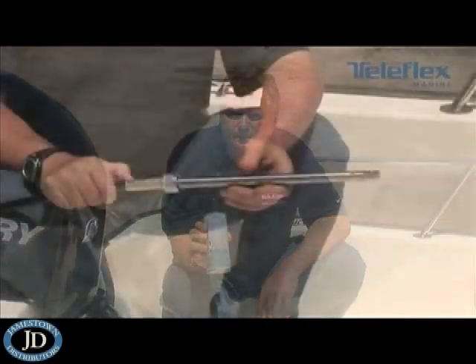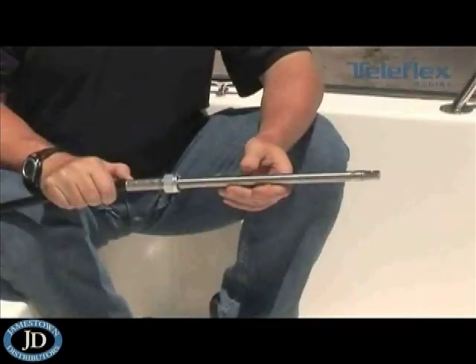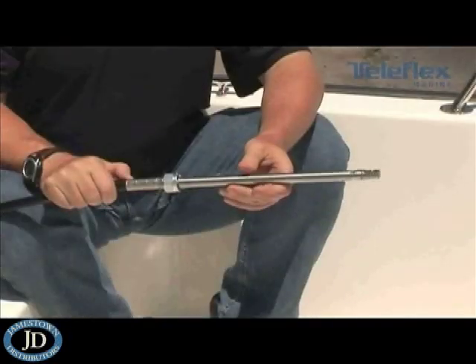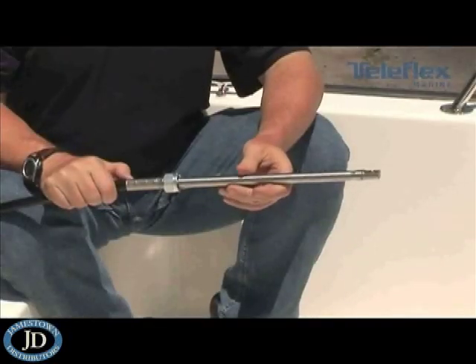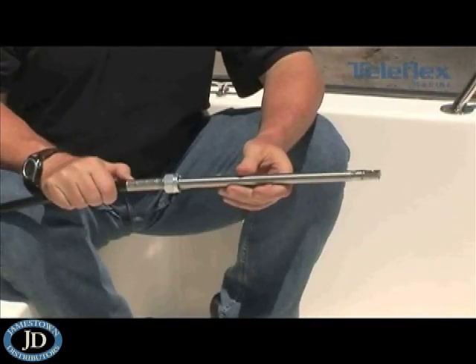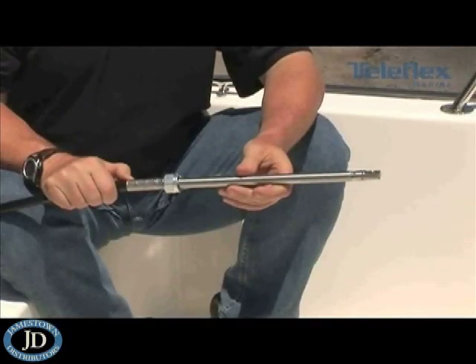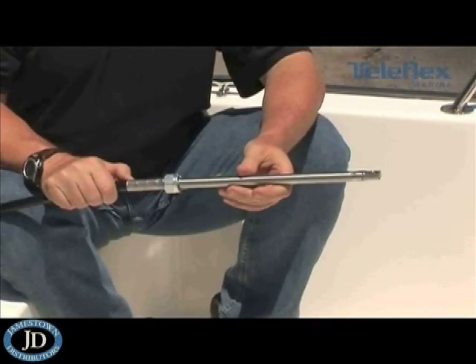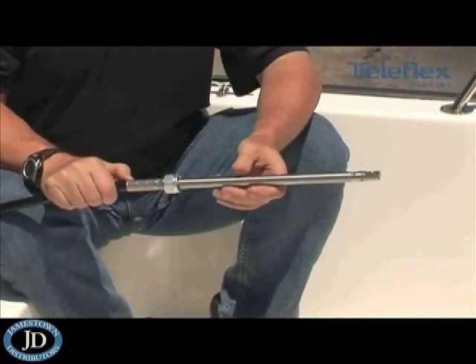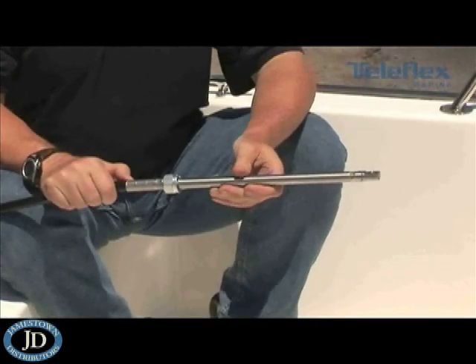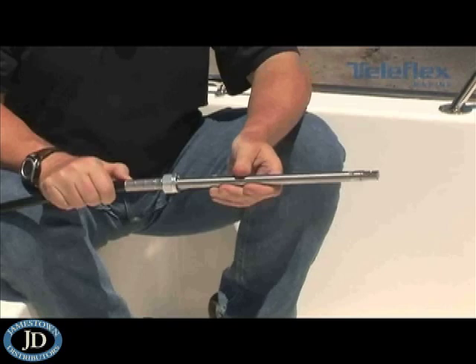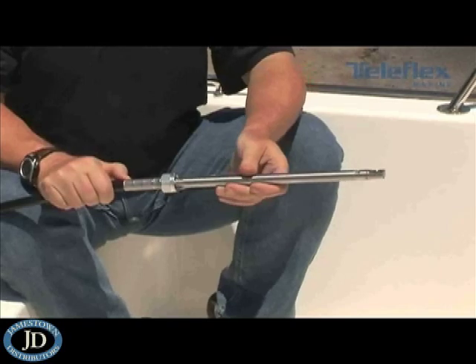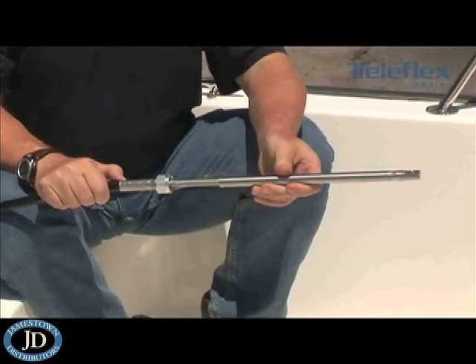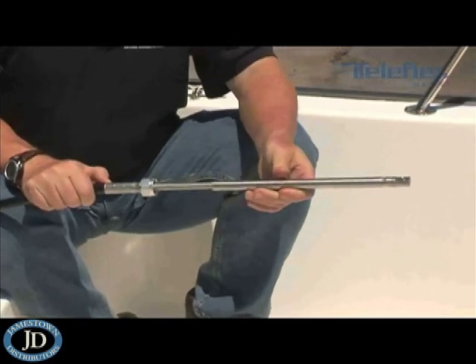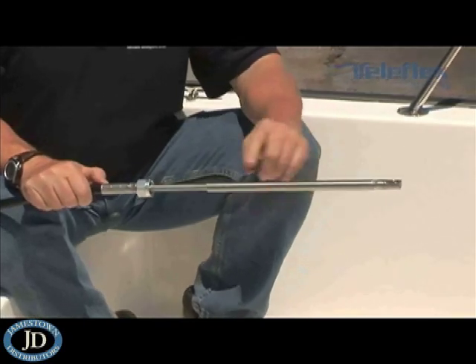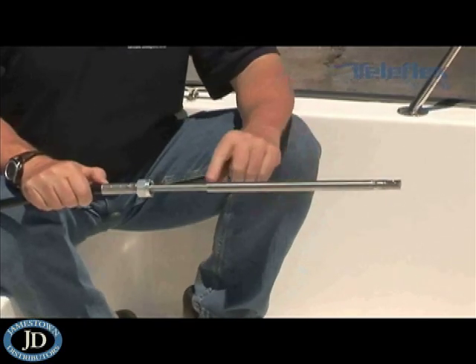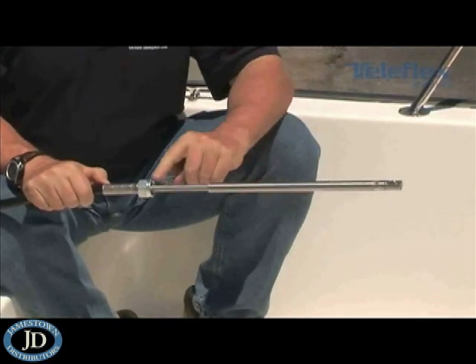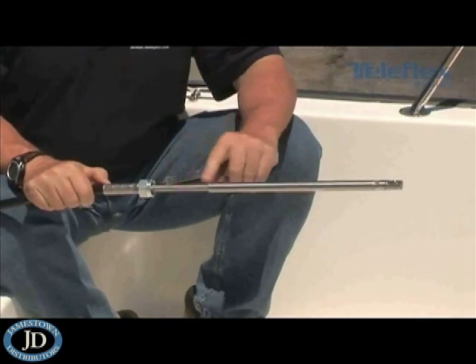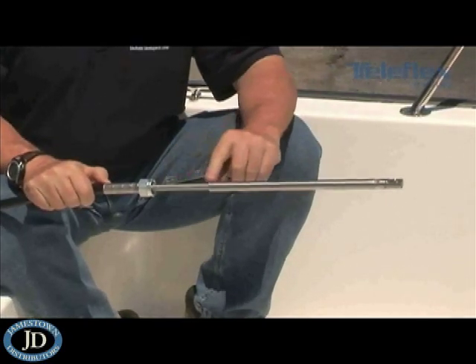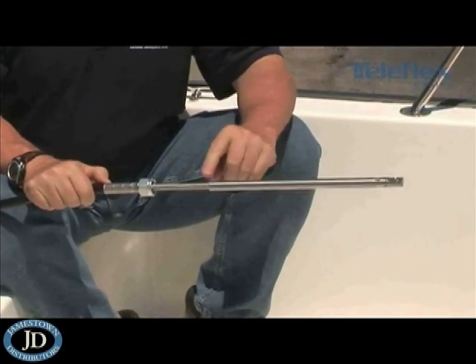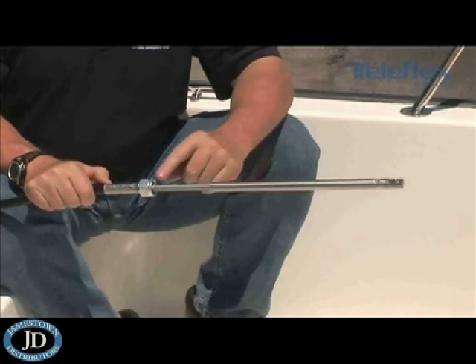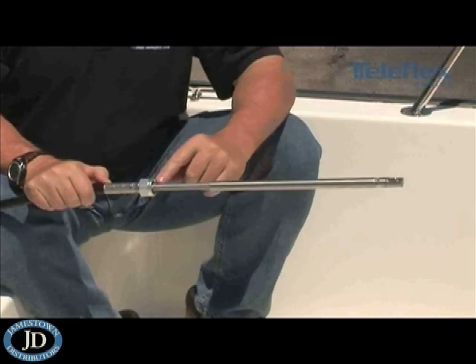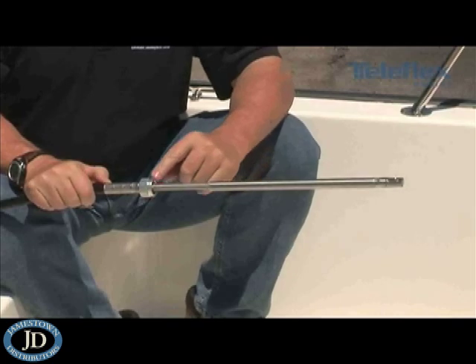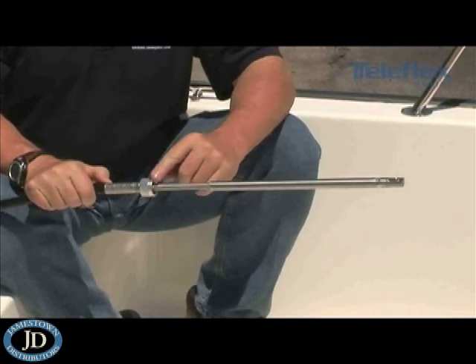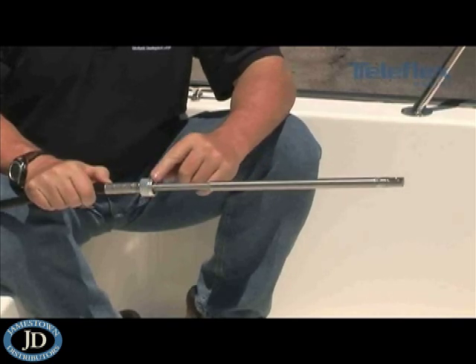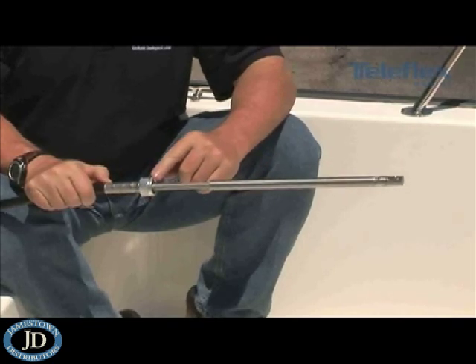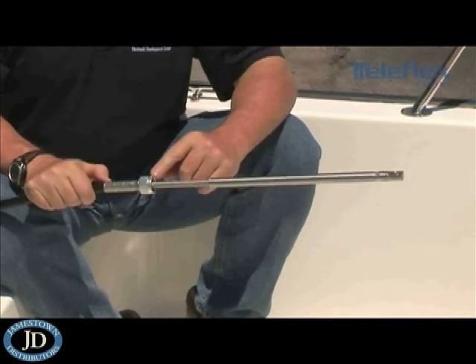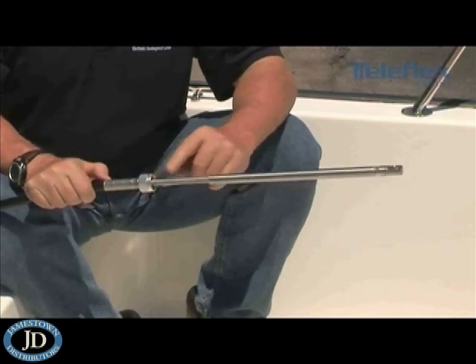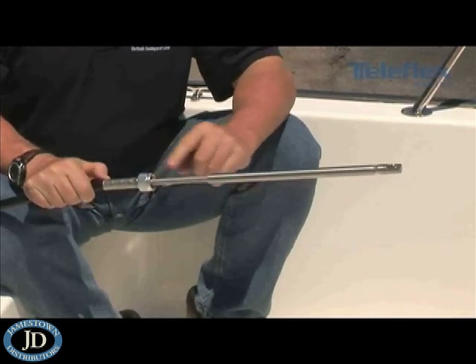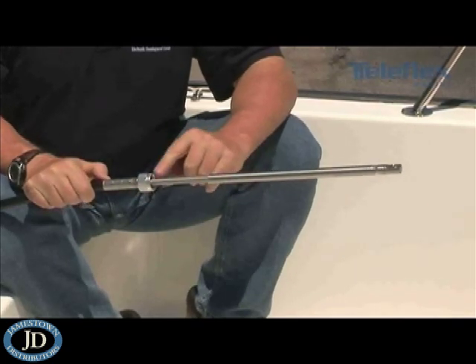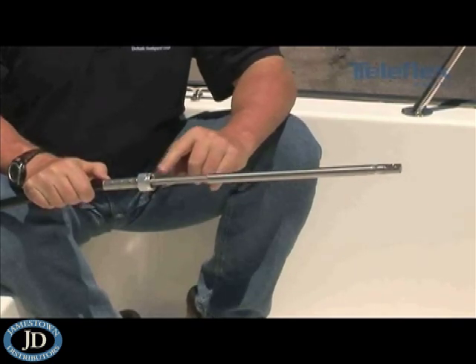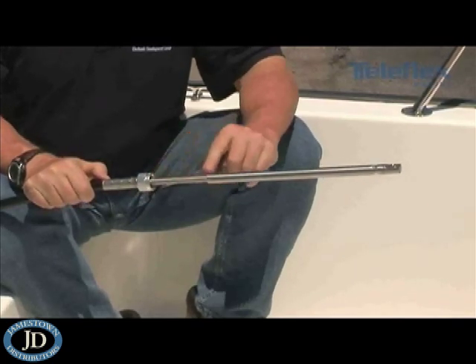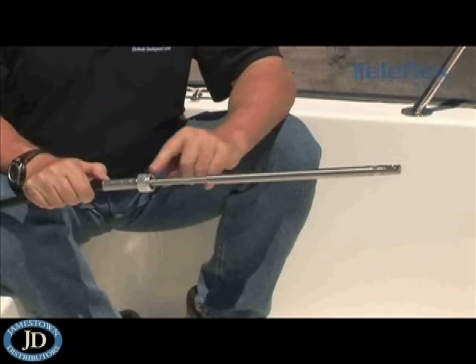Now we've got the cable detached from the engine. Go ahead and pull the end of the cable forward, exposing this portion of the cable. This is the area where you'll get salt, corrosion, and dirt buildup. So you want to make sure this is clean.